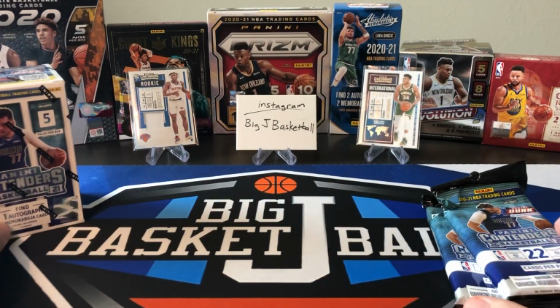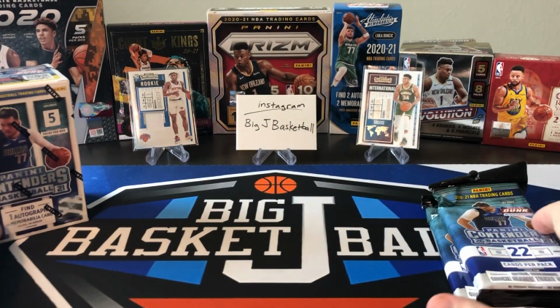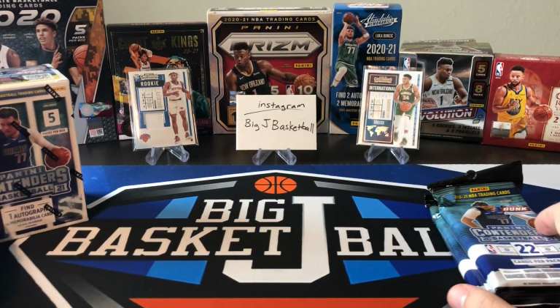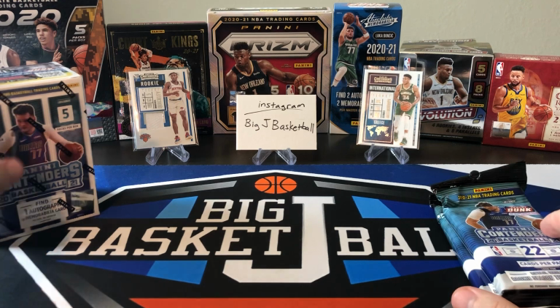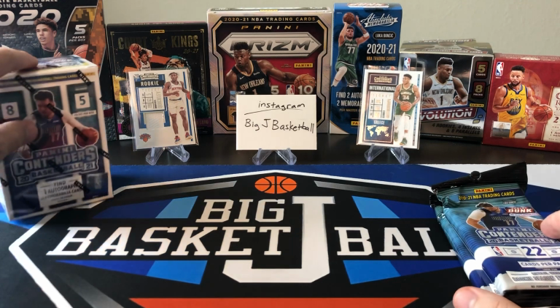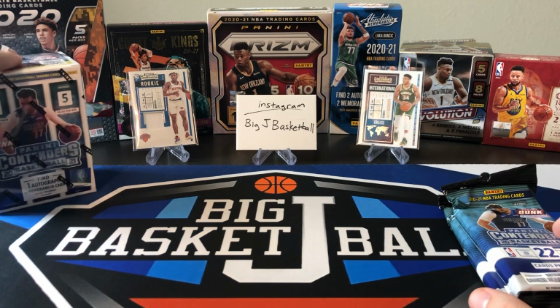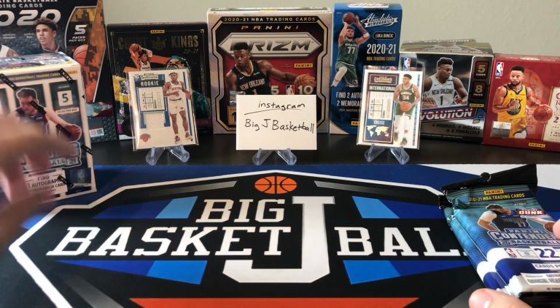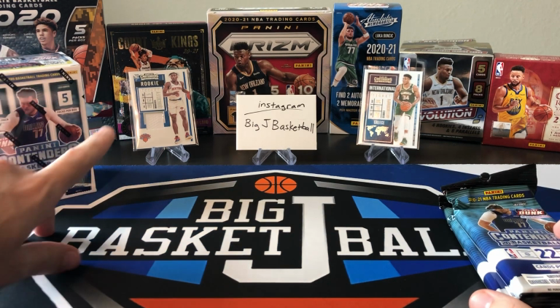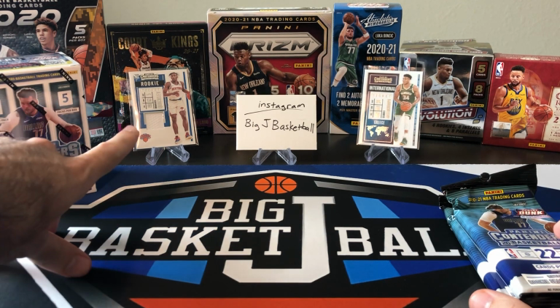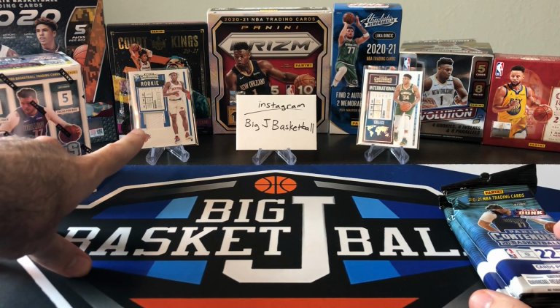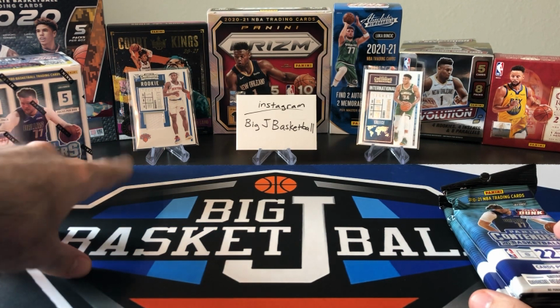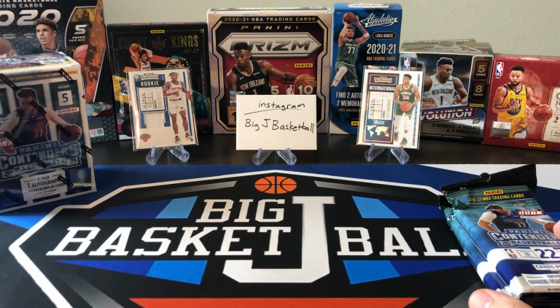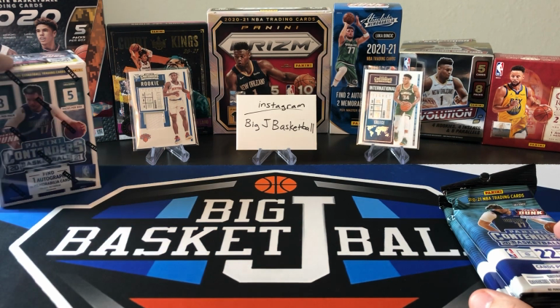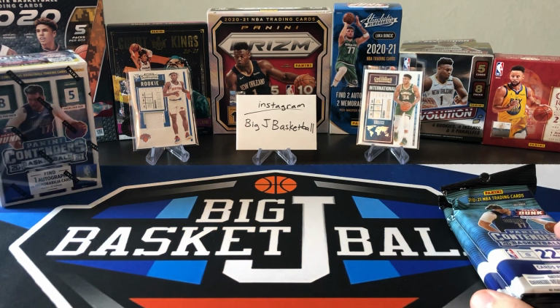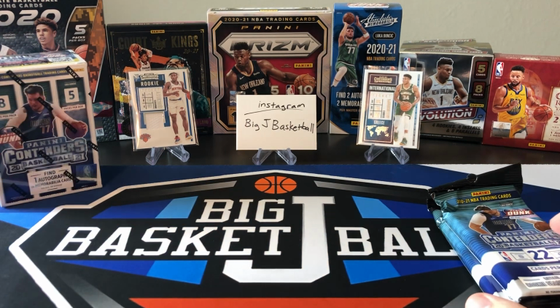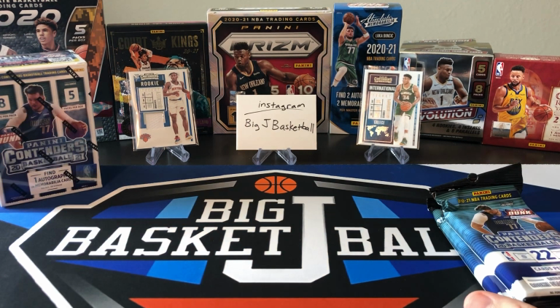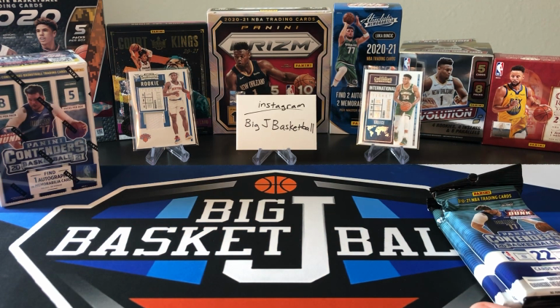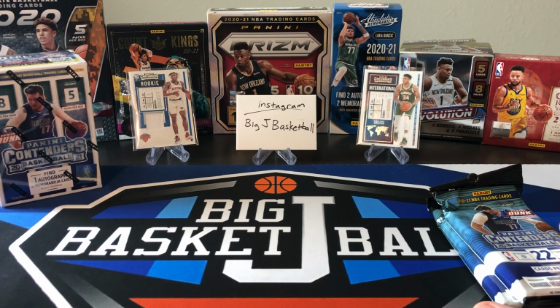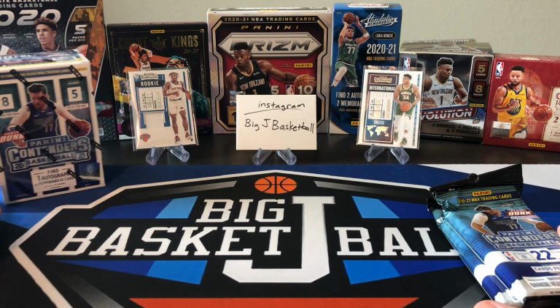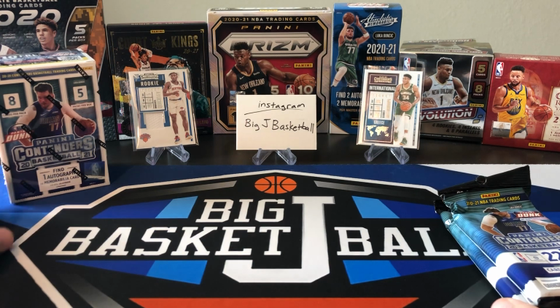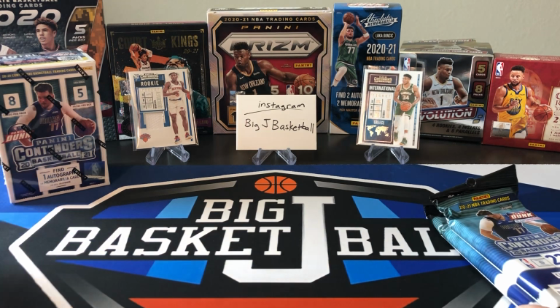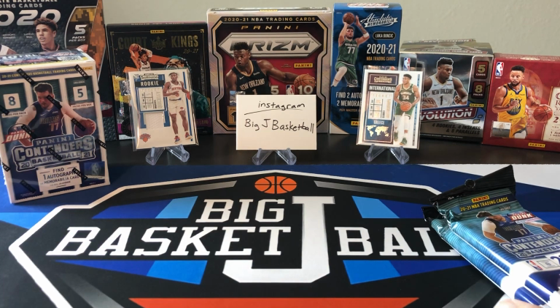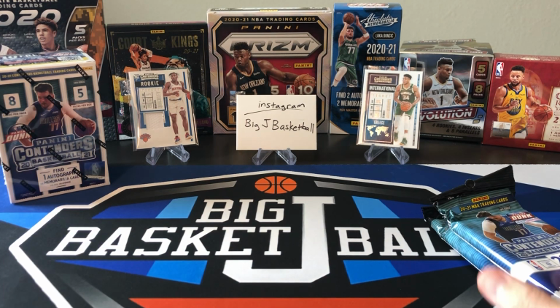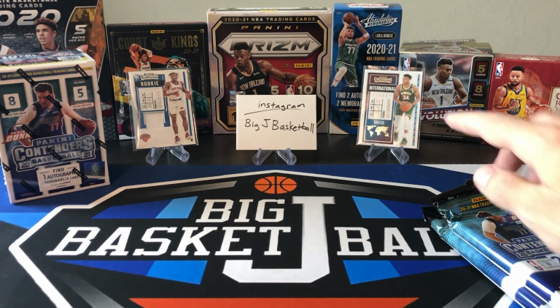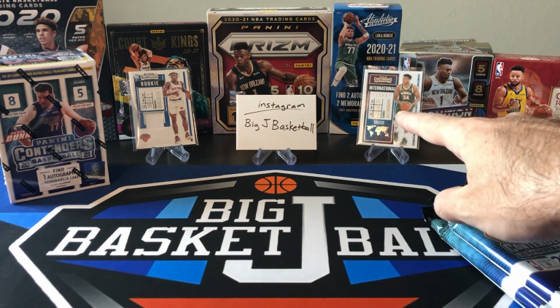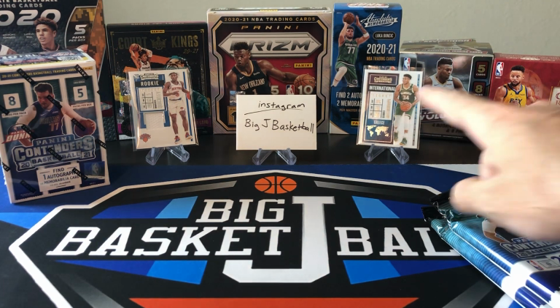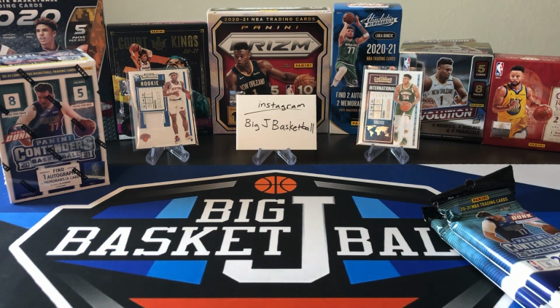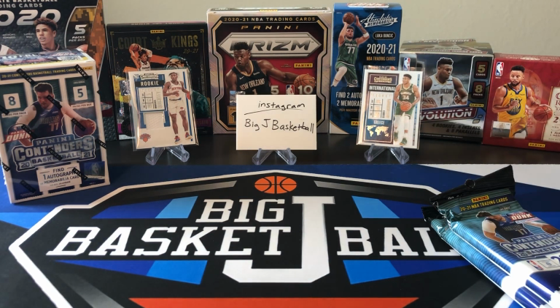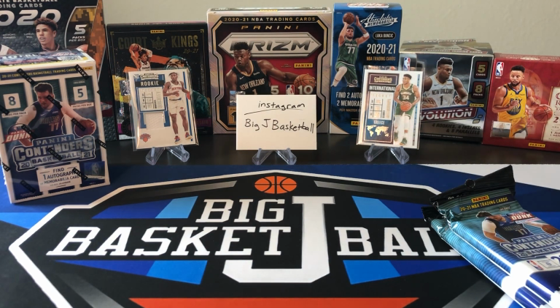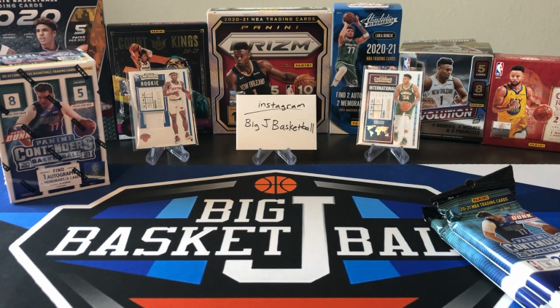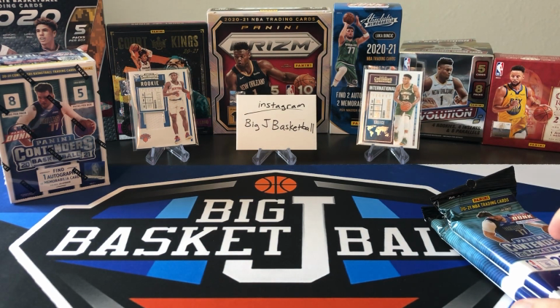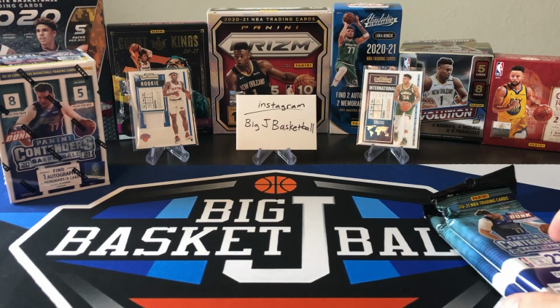The two blasters we opened last time, we got an Emmanuel Quickly single color relic napkin swatch card and one of the inserts — the international tickets. We got a Giannis there as well.